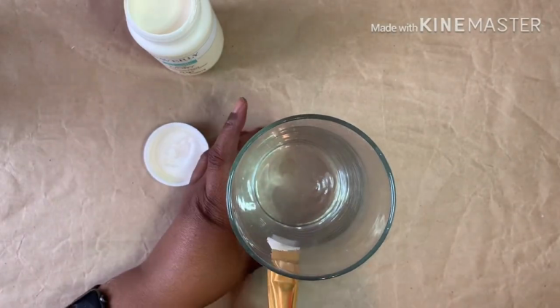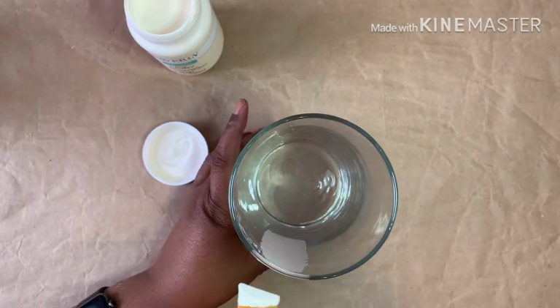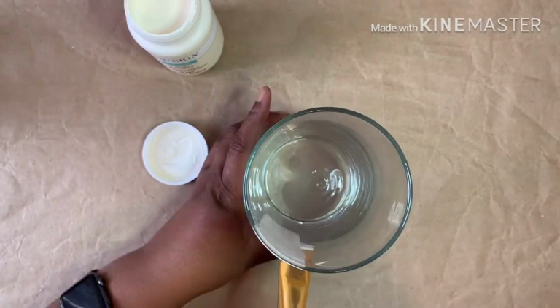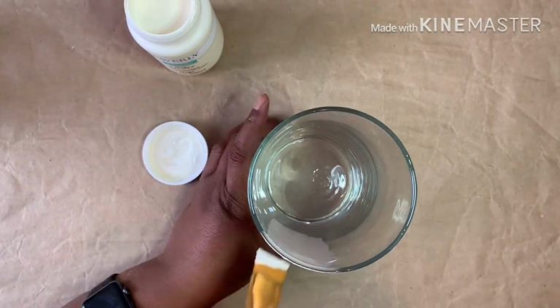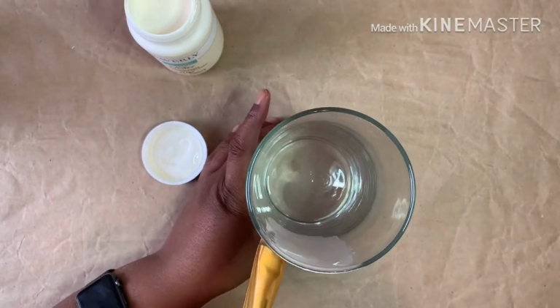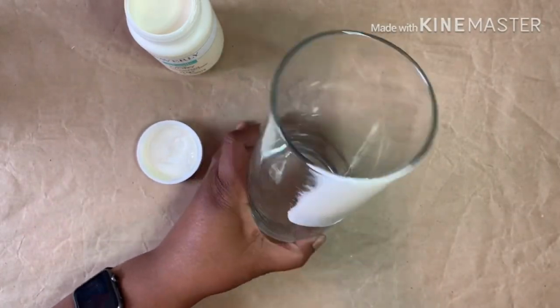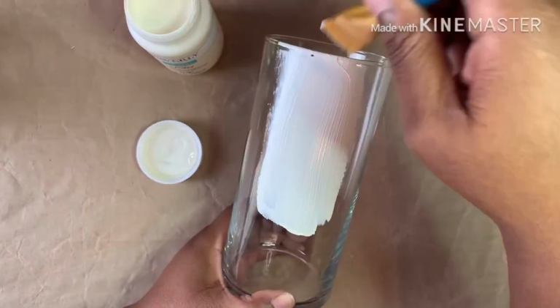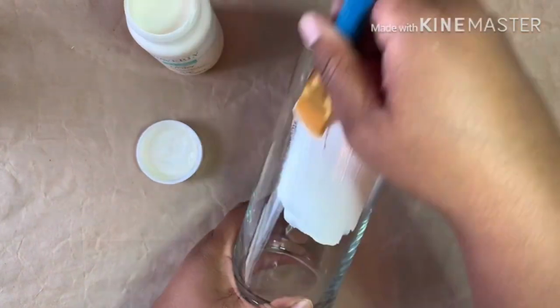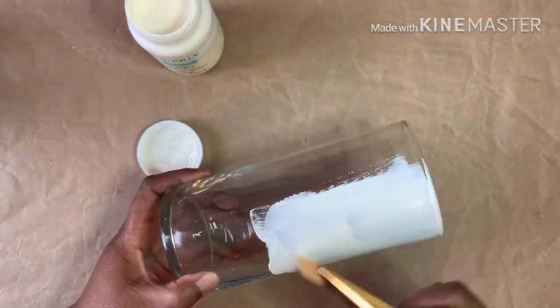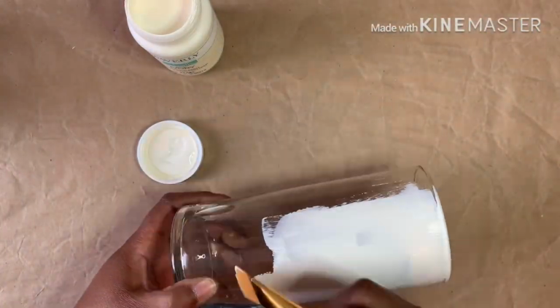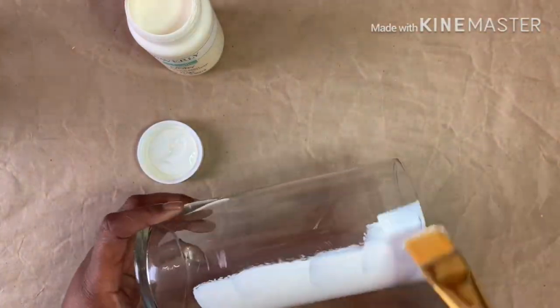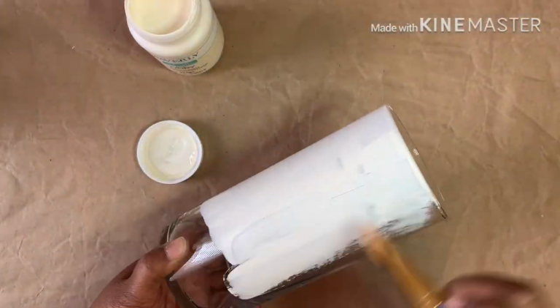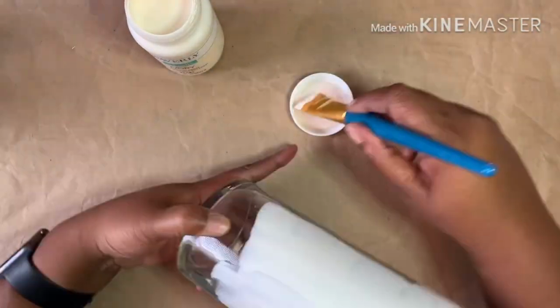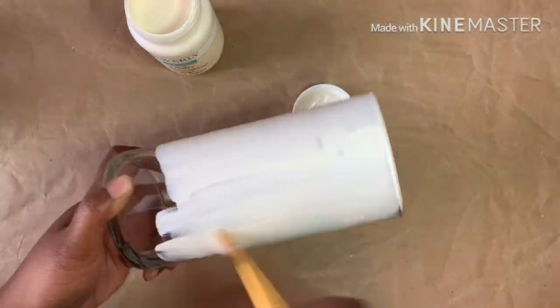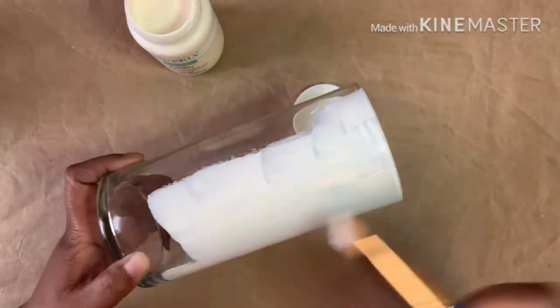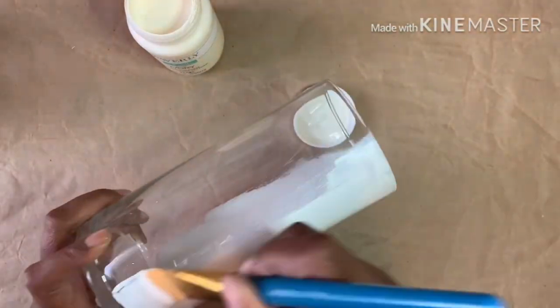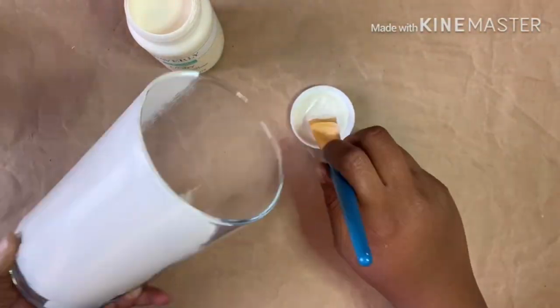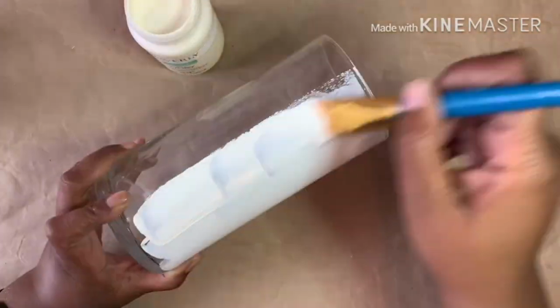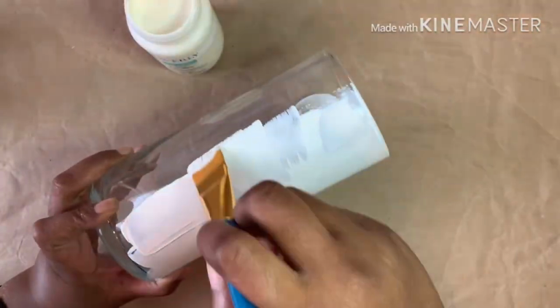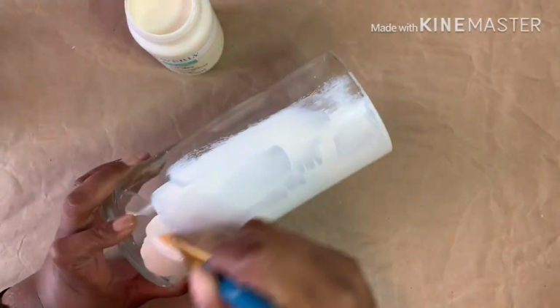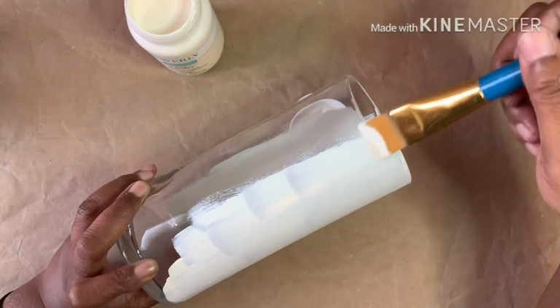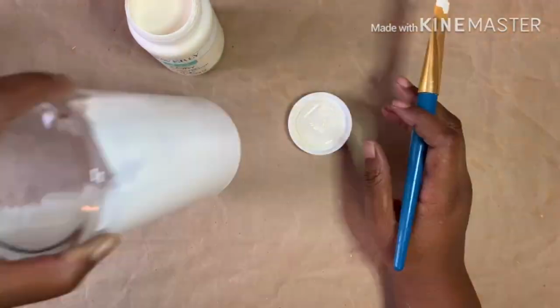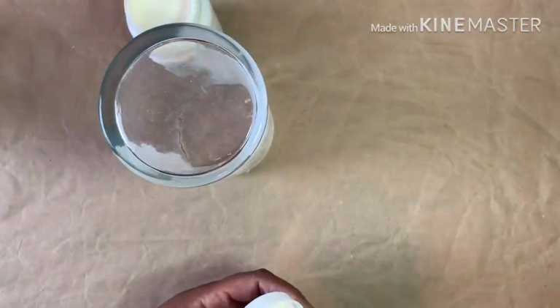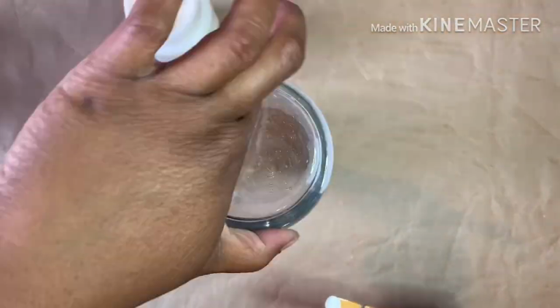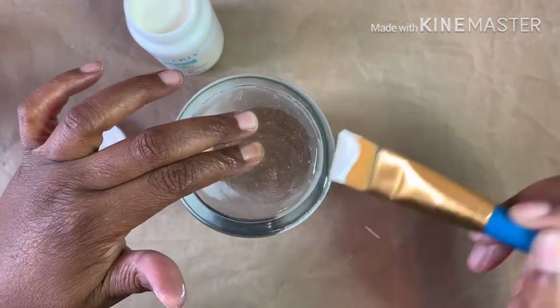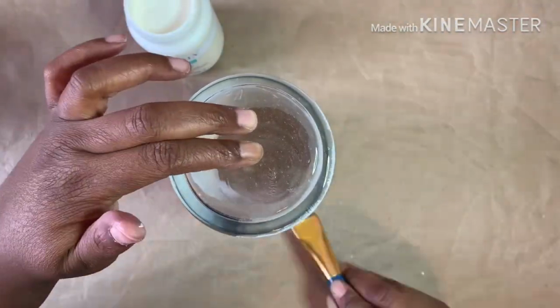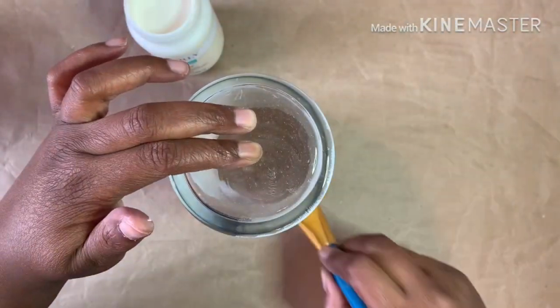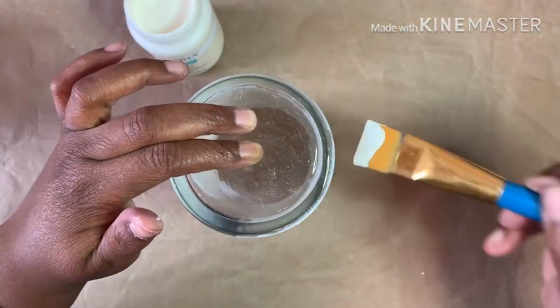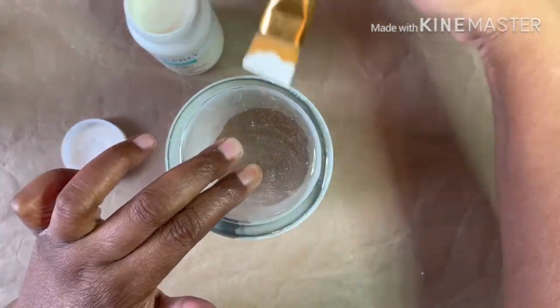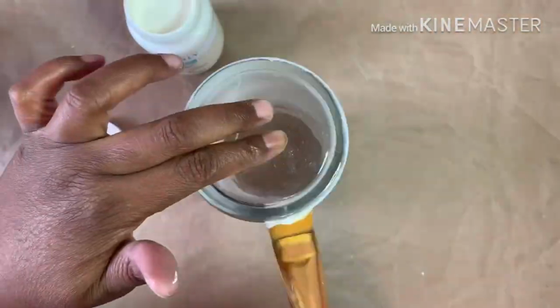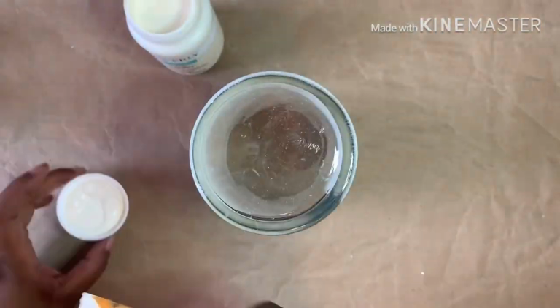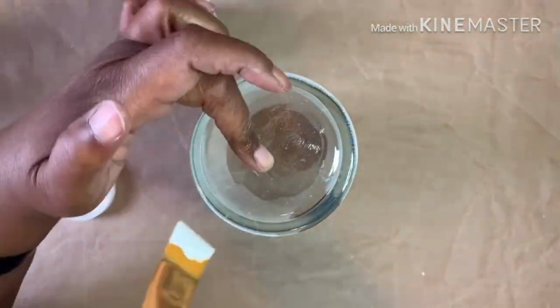Before I started painting the vase, I removed the label and gave it a good wipe down with rubbing alcohol to remove any oils and dust. I'm using Waverly chalk paint in ivory — it took three coats to cover and I let it dry completely between each coat.